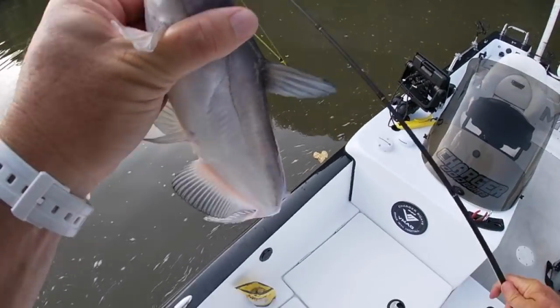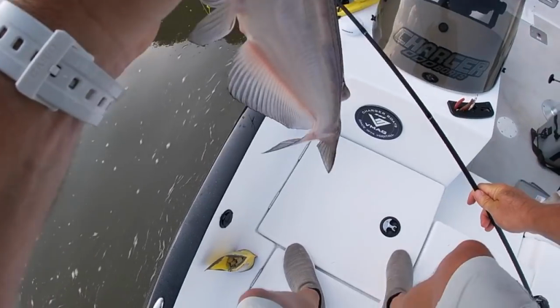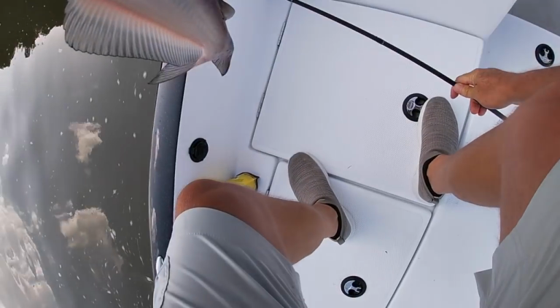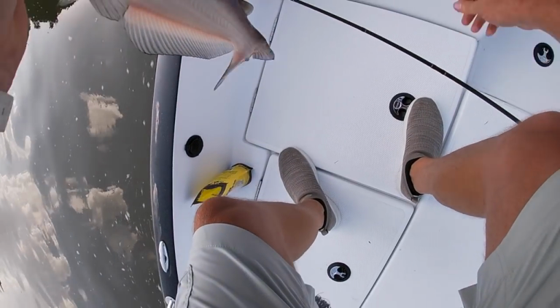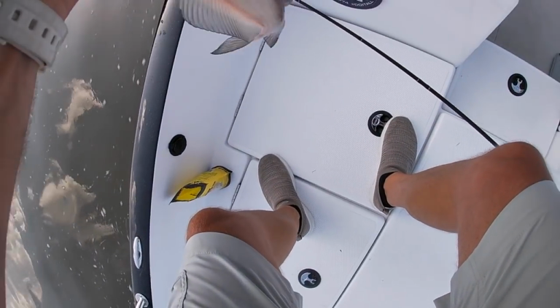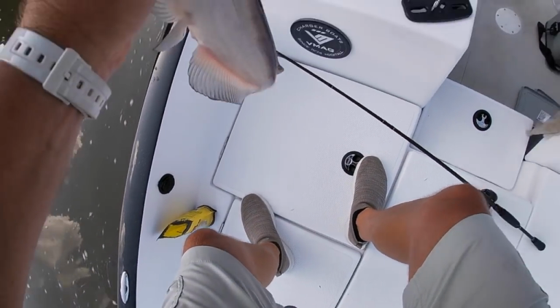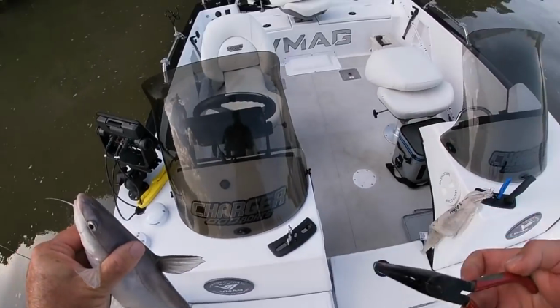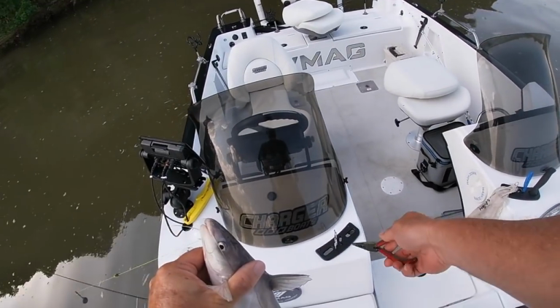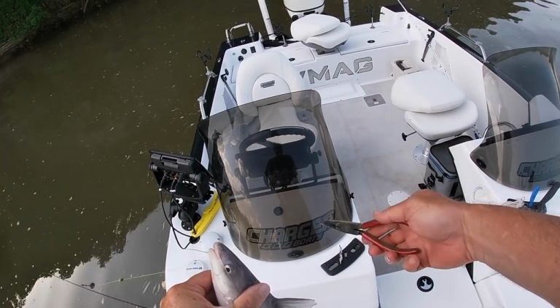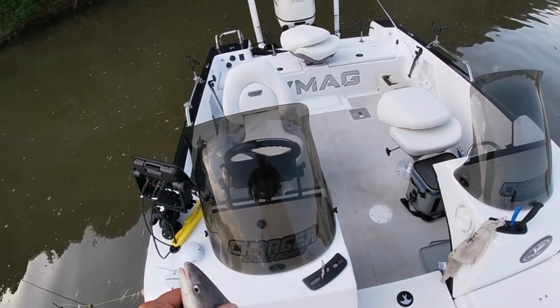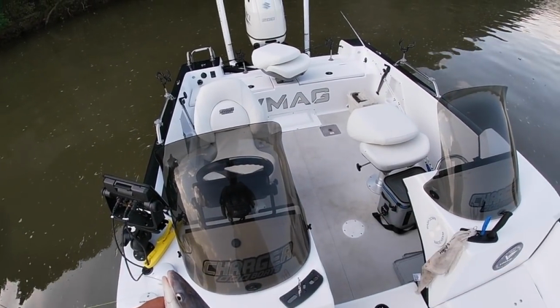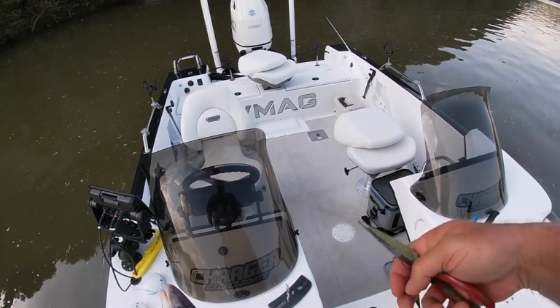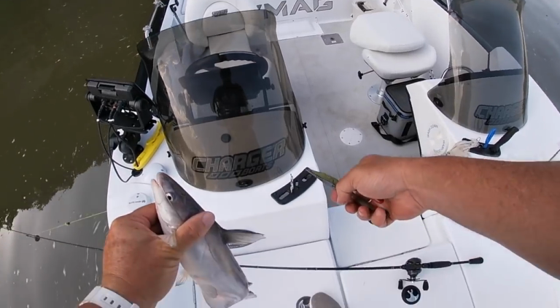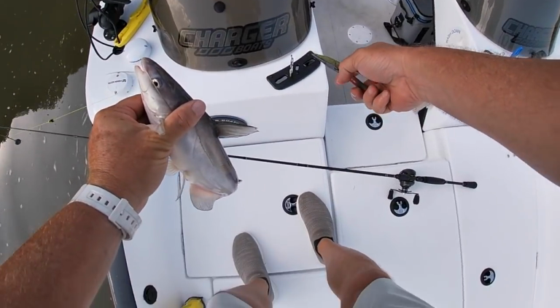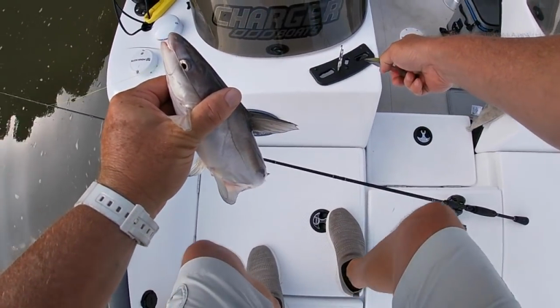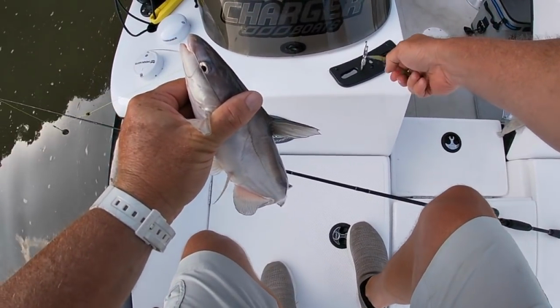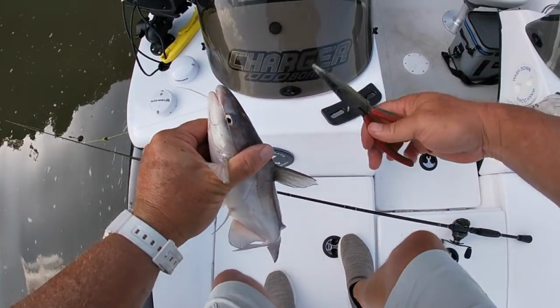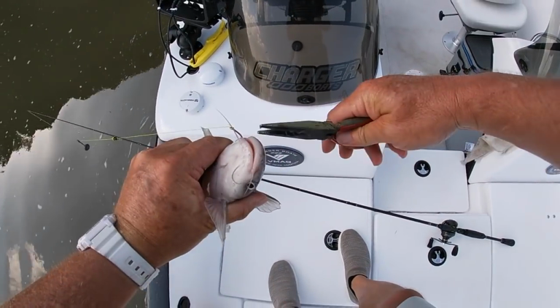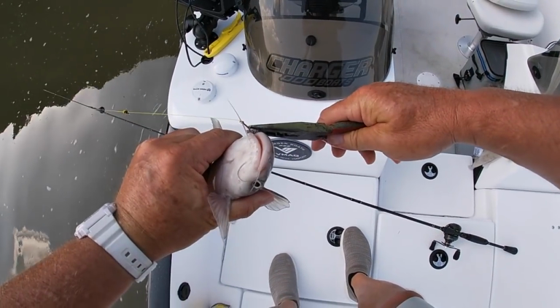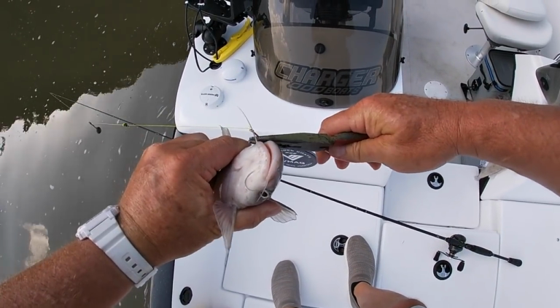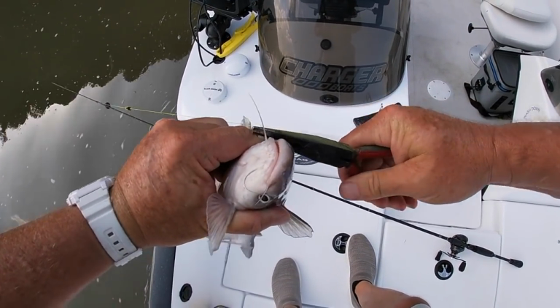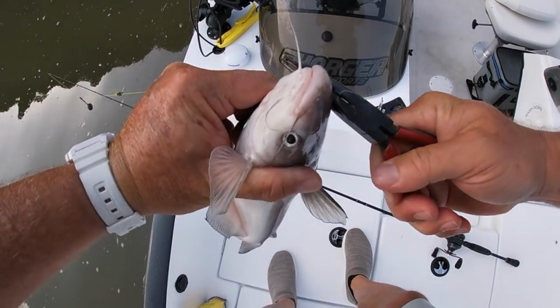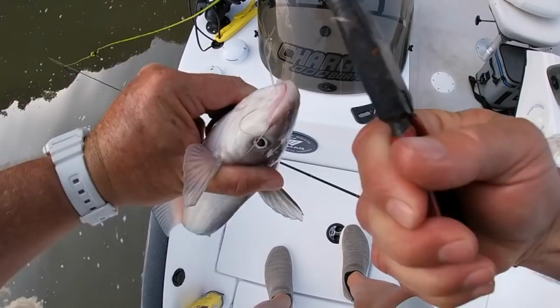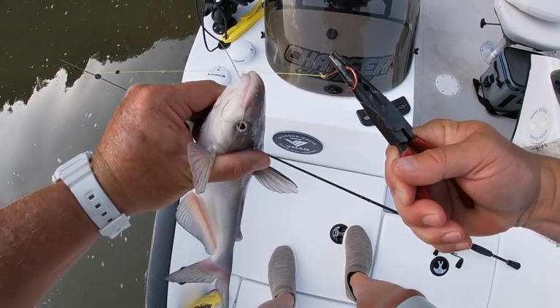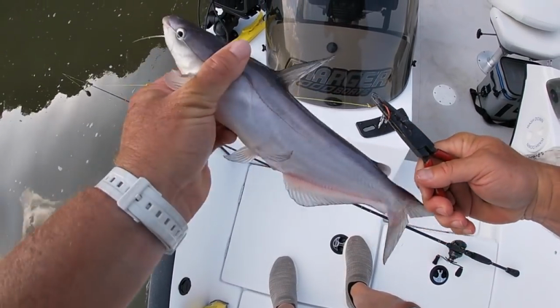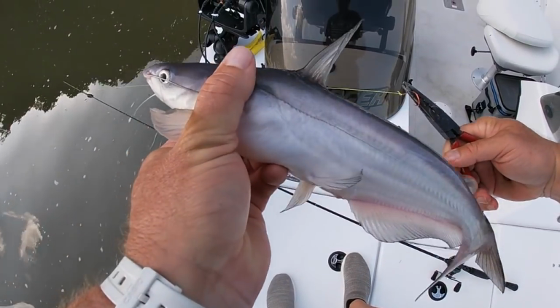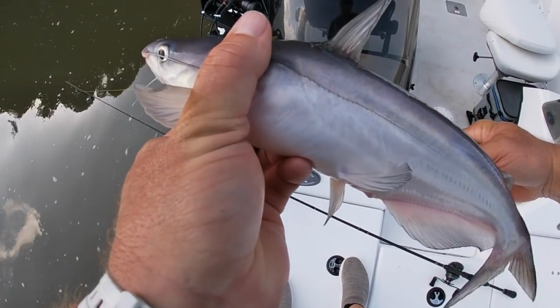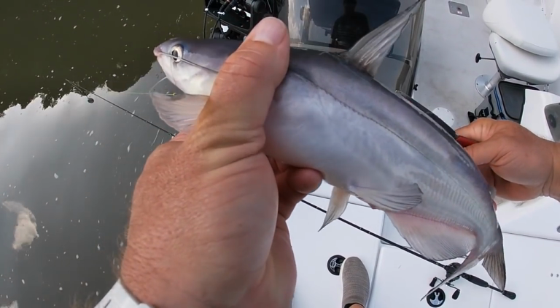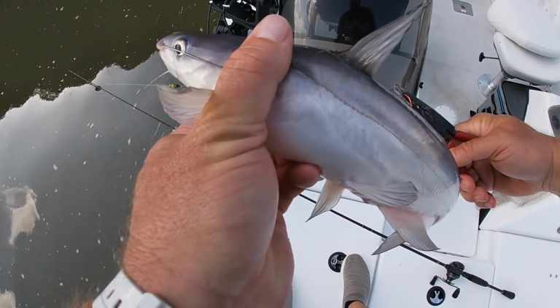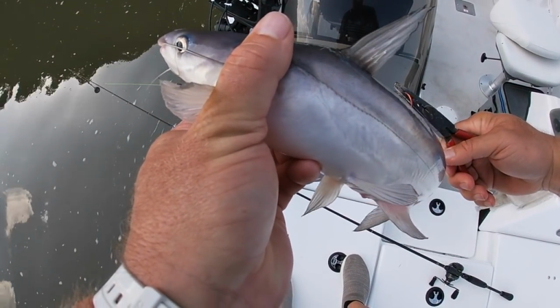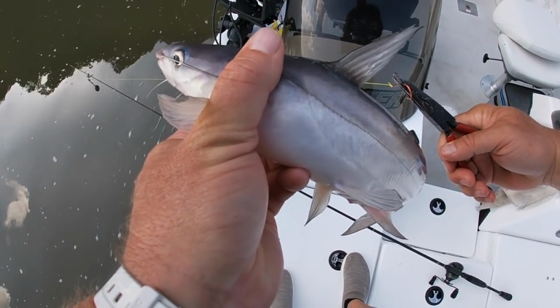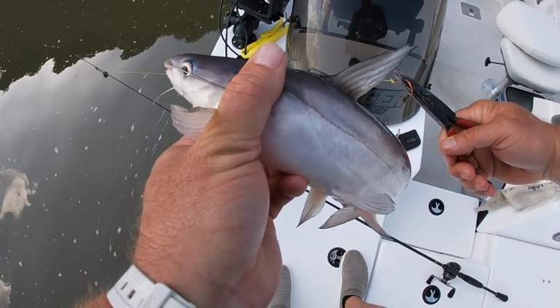I love, love my VMAG little tool holders right there. These guys right here are handy as a pocket on a t-shirt. Little blue cat. Let's see if we can get another catfish.